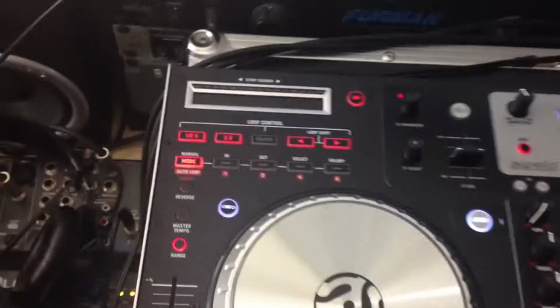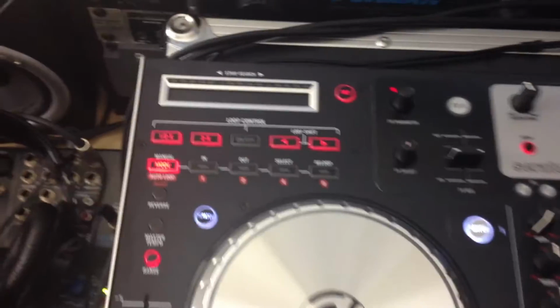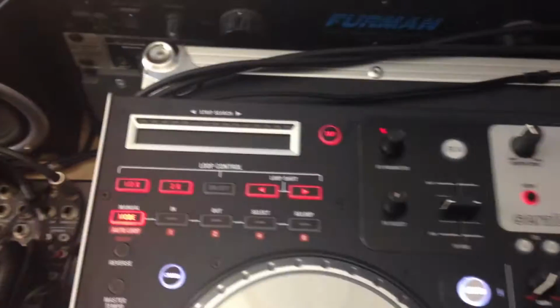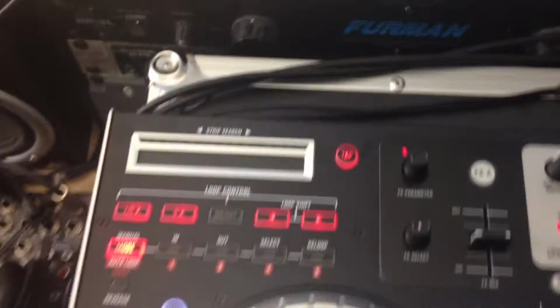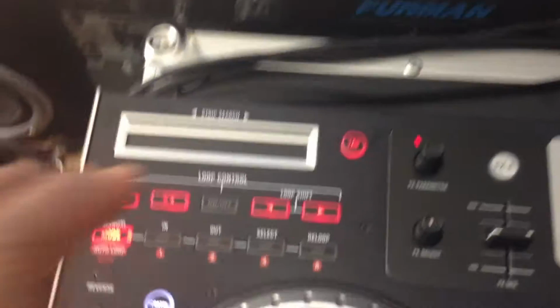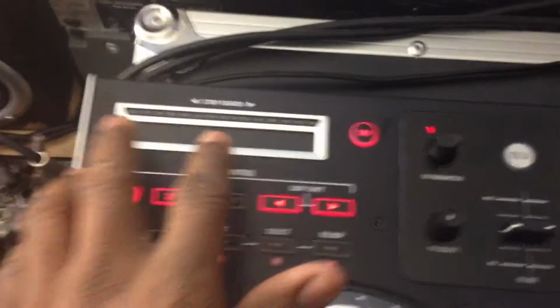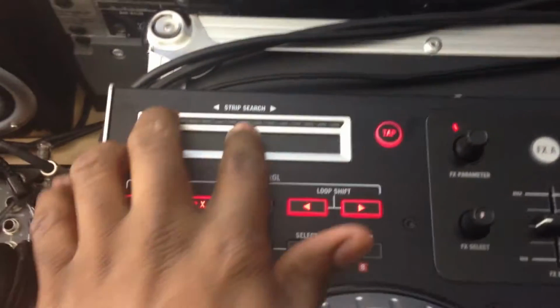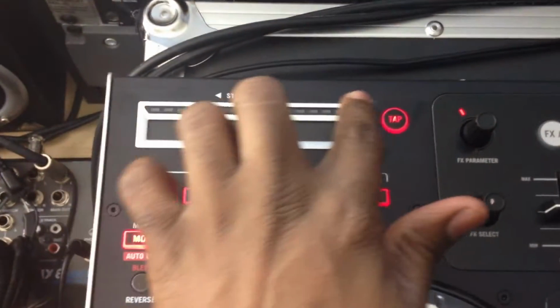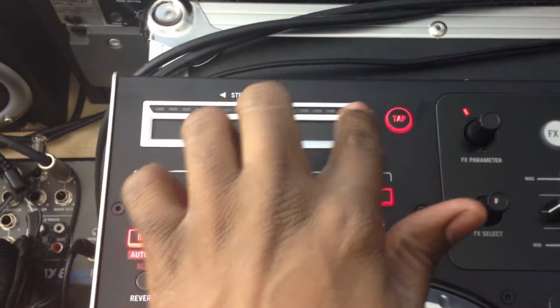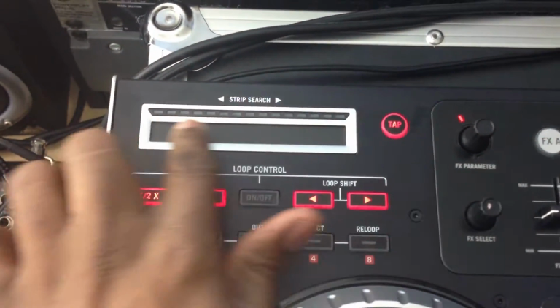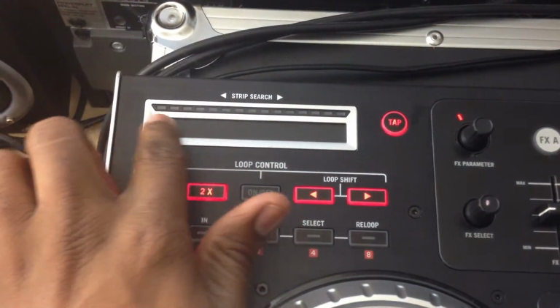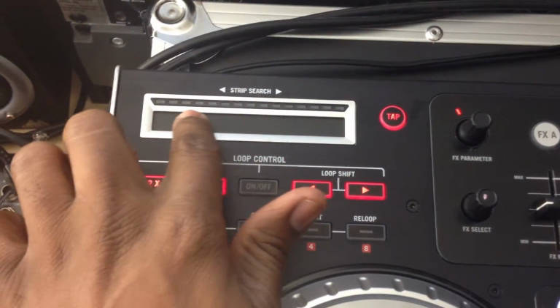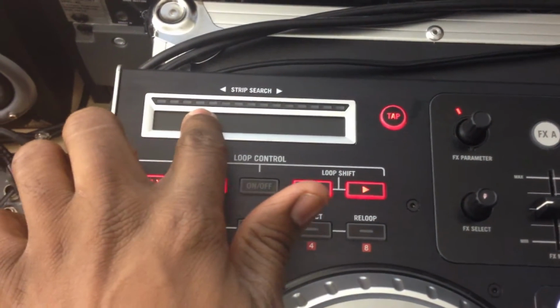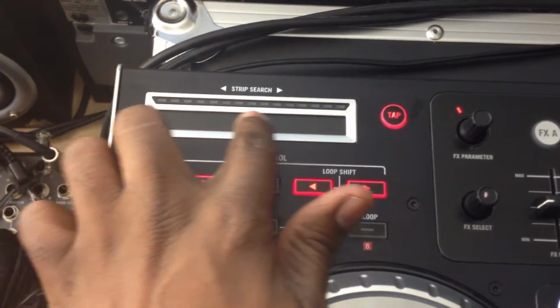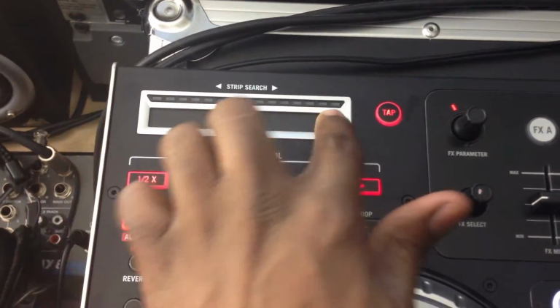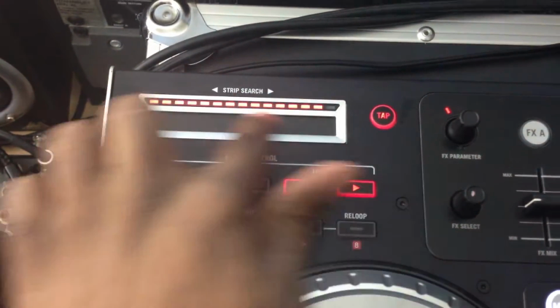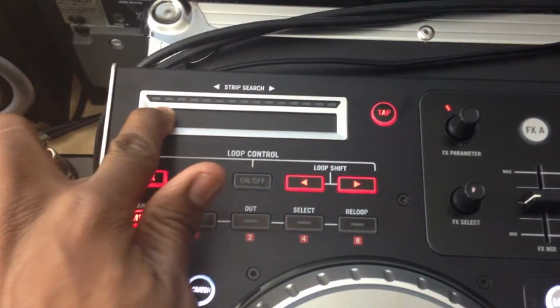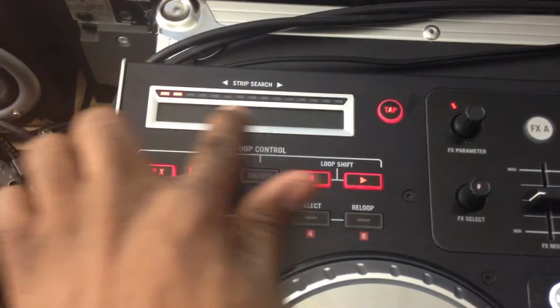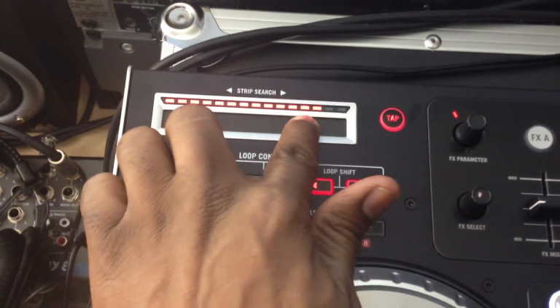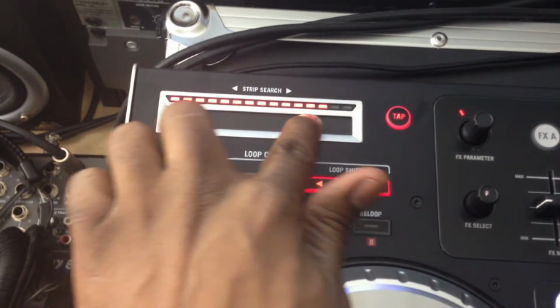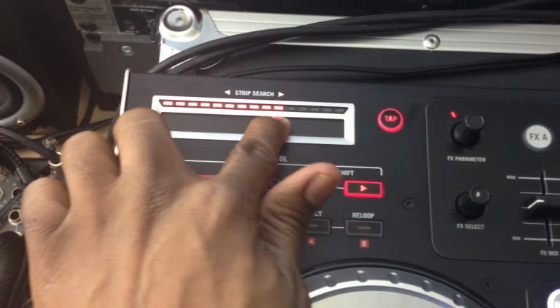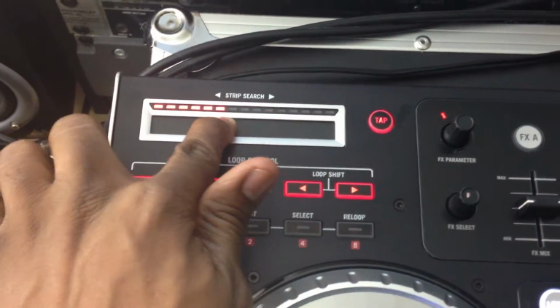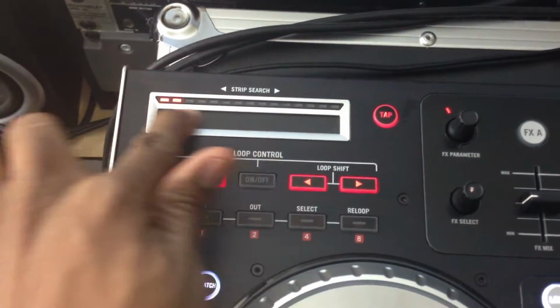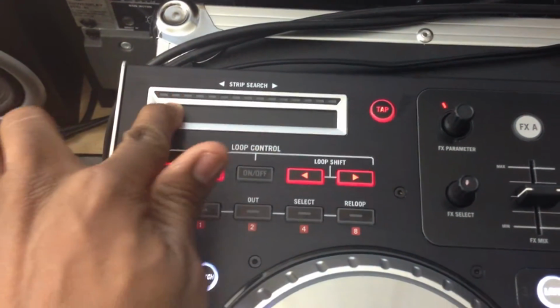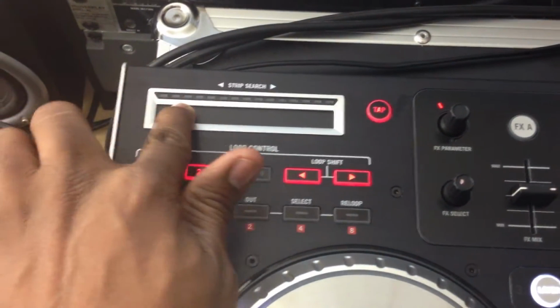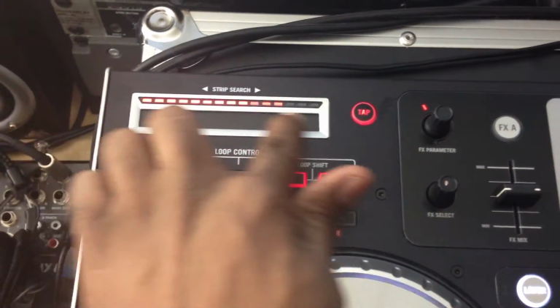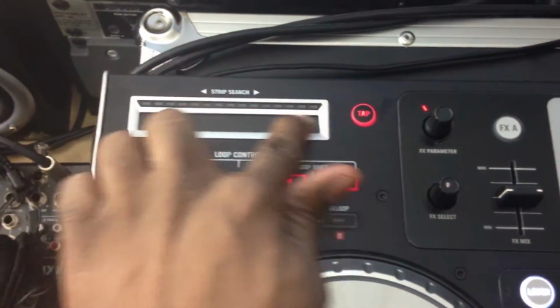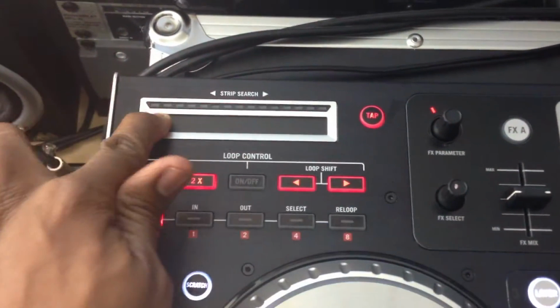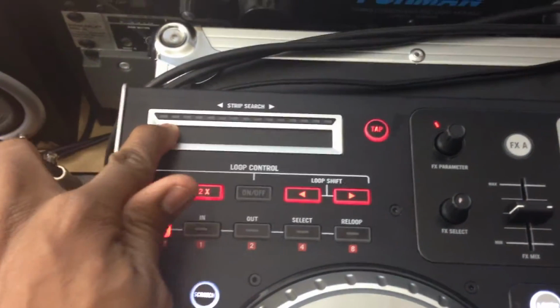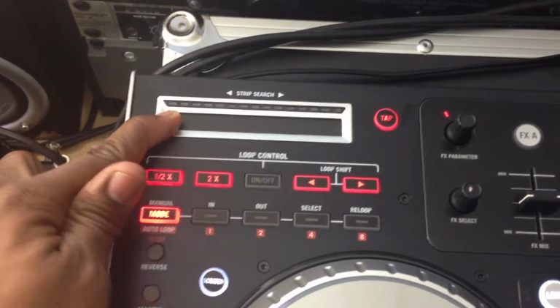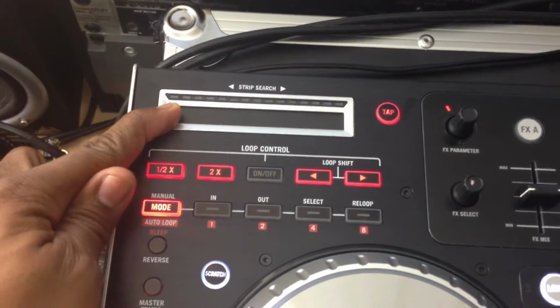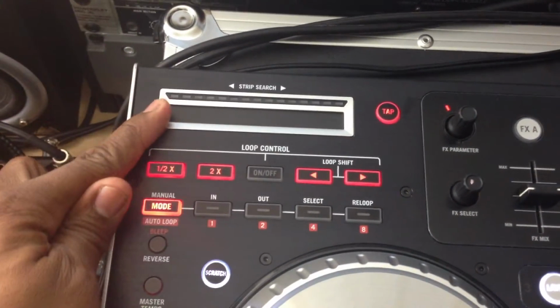I do like the strip search on it — this is really nice. You can scan through your different parts of the song; you can get to different parts of the song really, really fast. That is pretty cool.